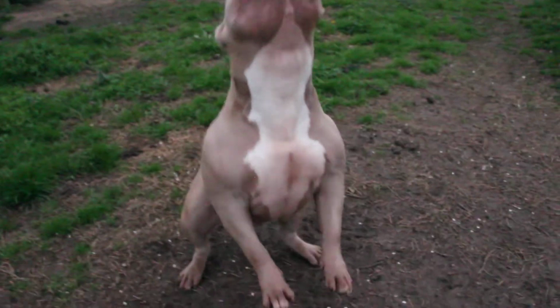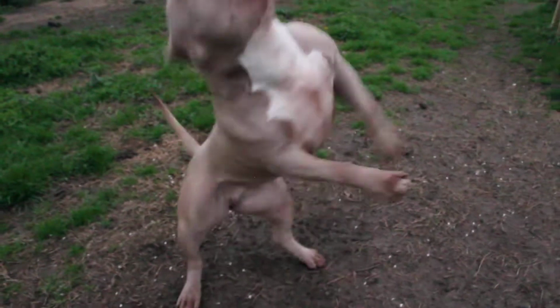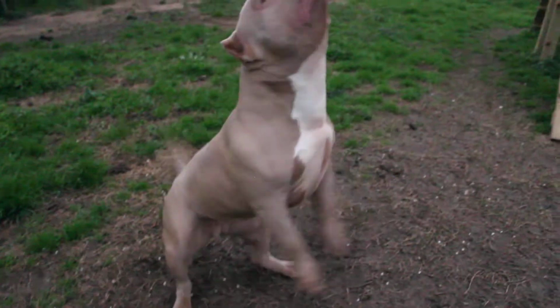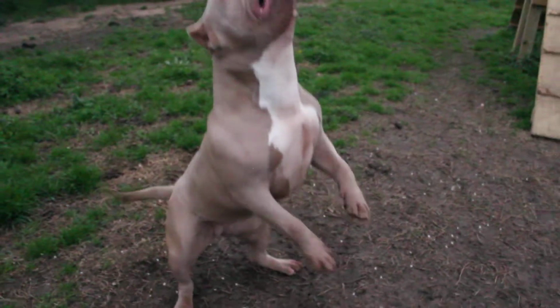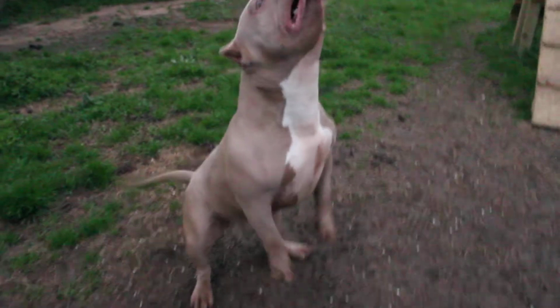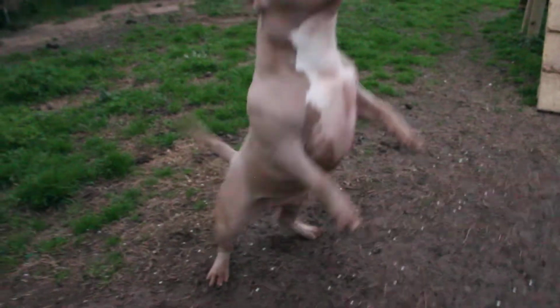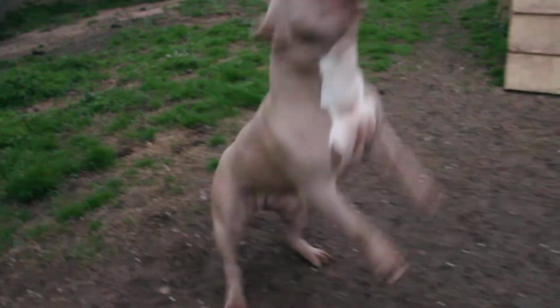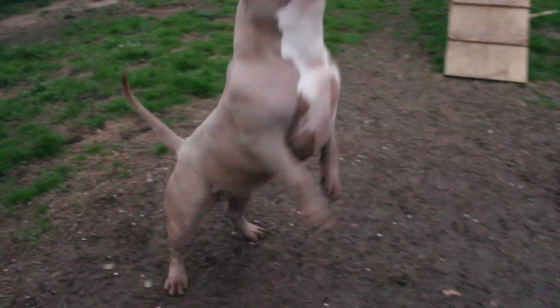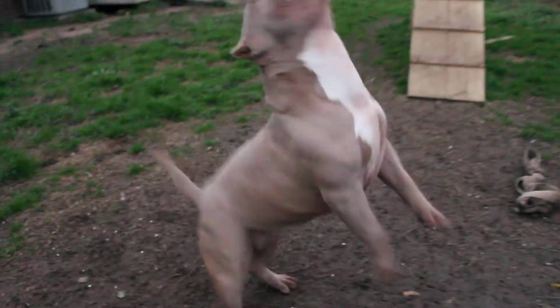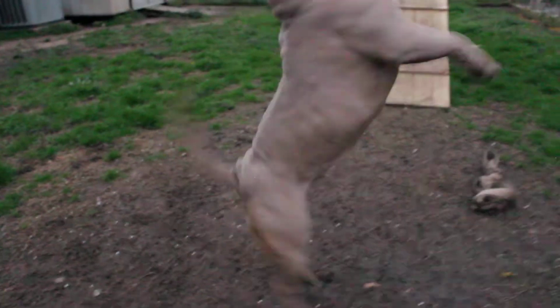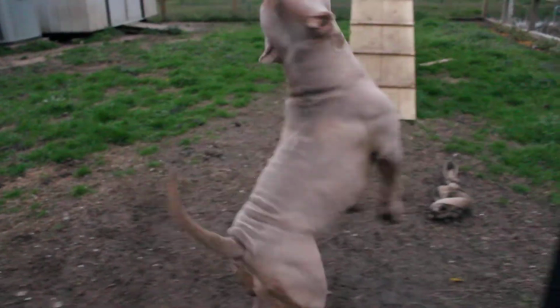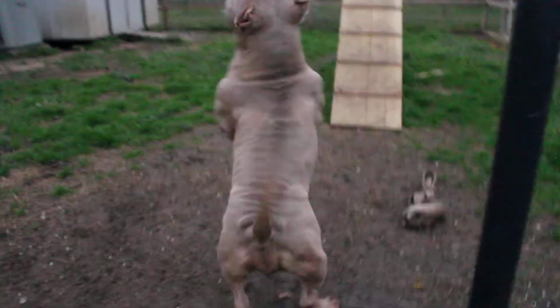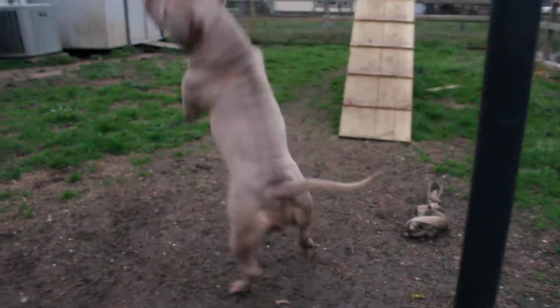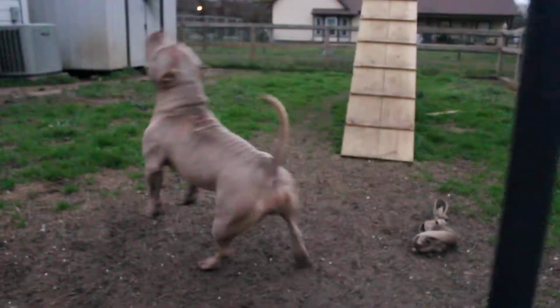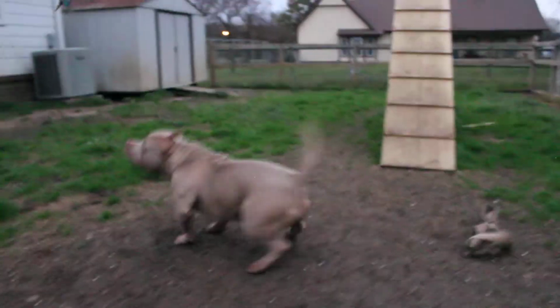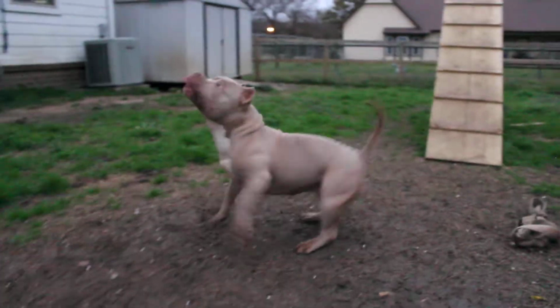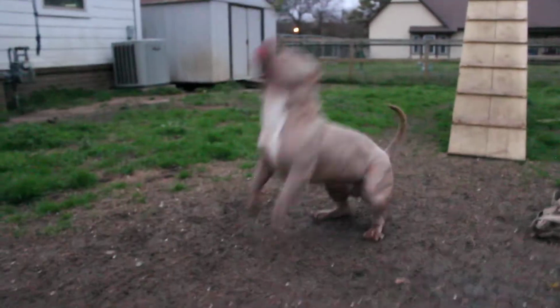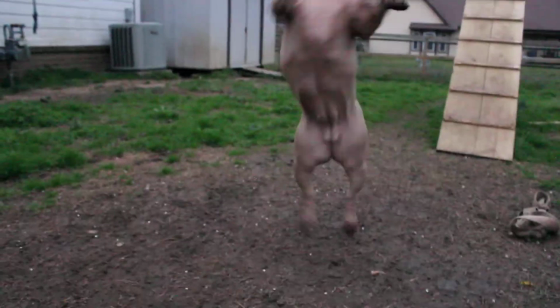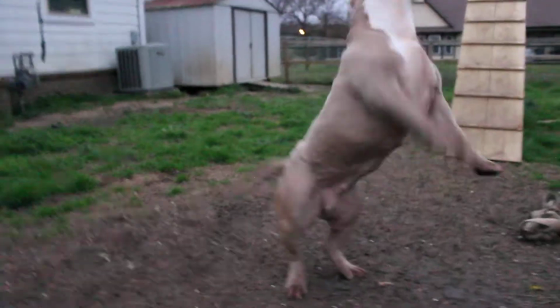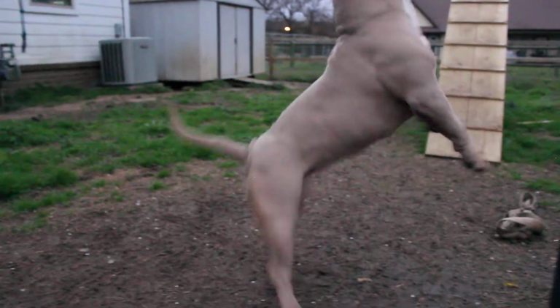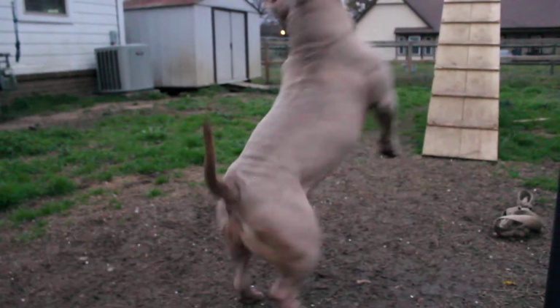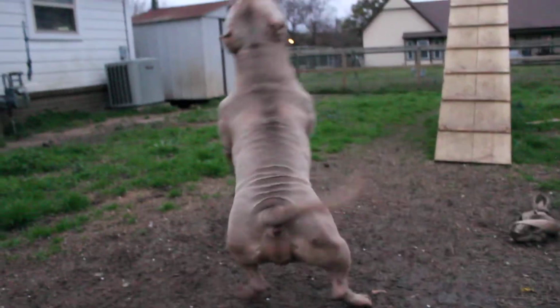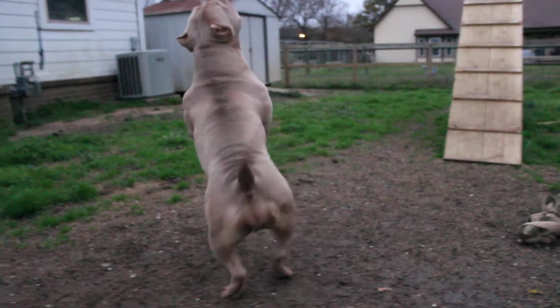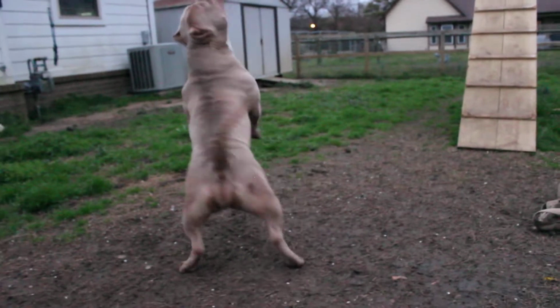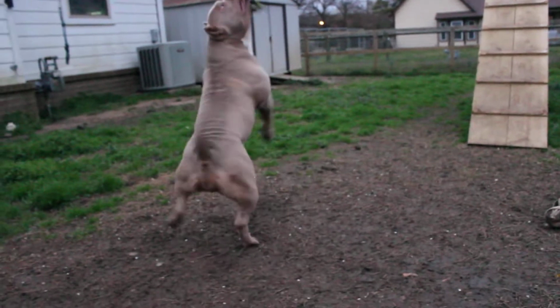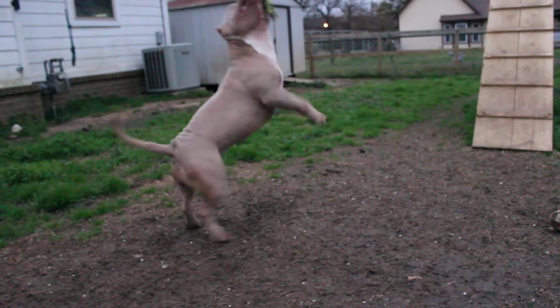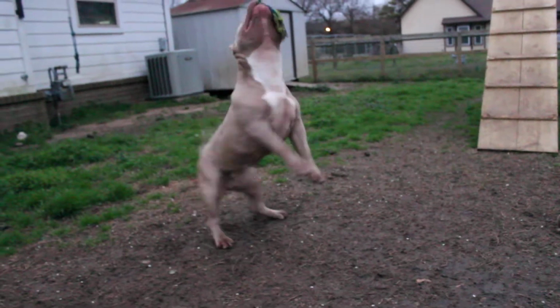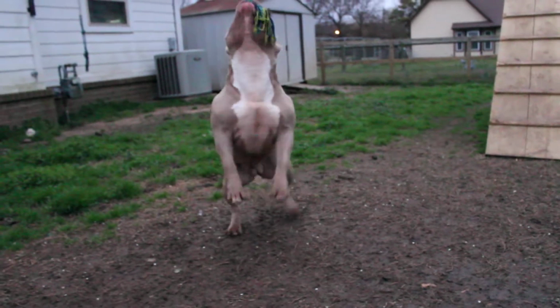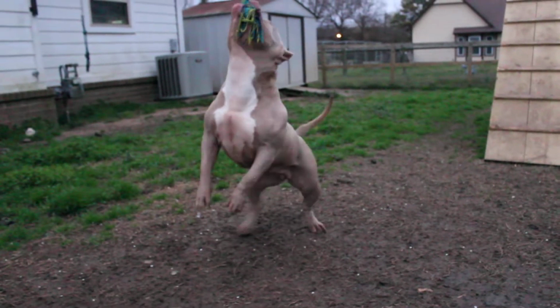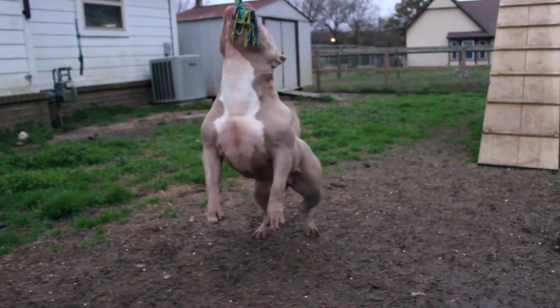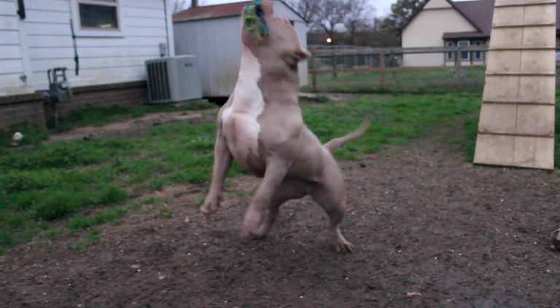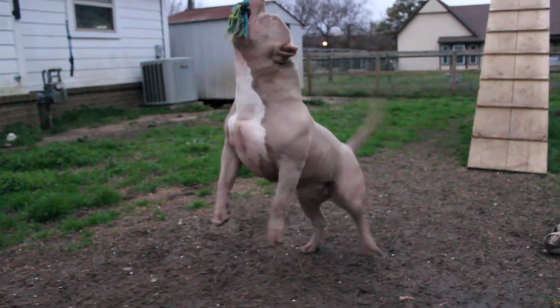Anyway guys, this is nine and a half month old Rory — everybody get a good look at her. Don't forget to like, favorite, and subscribe.